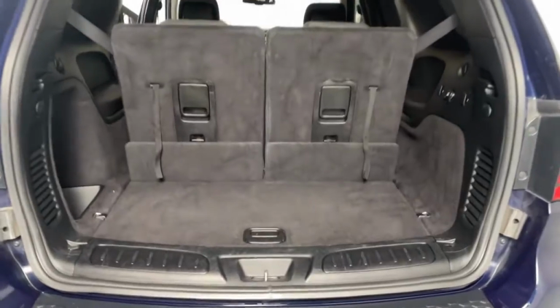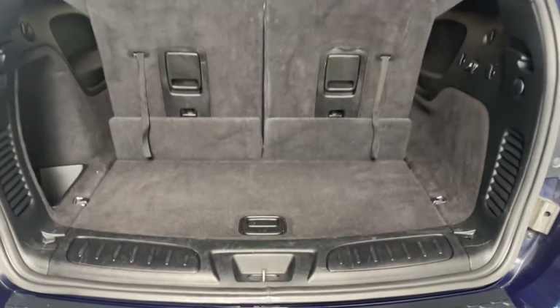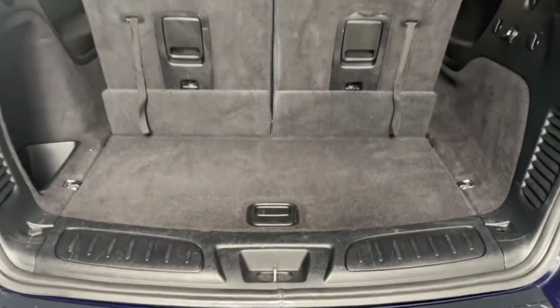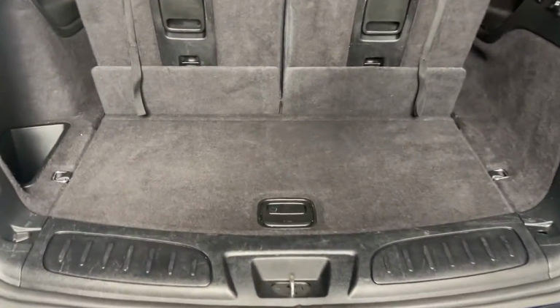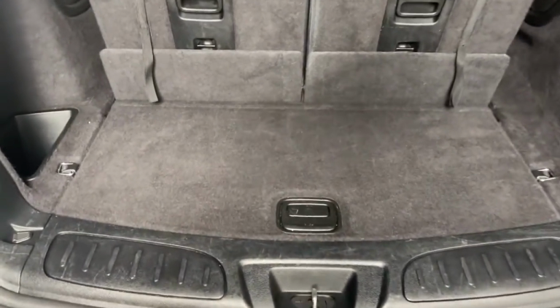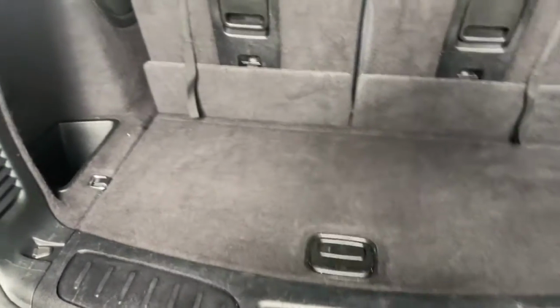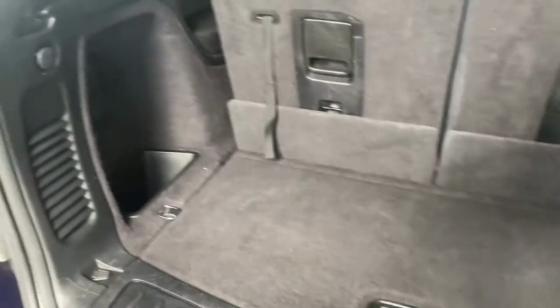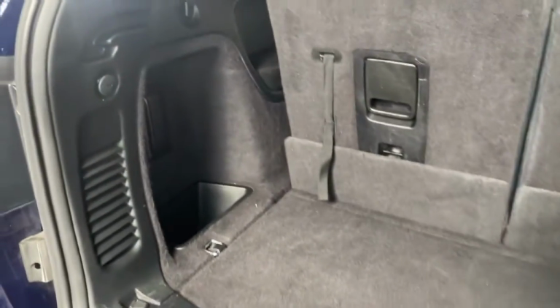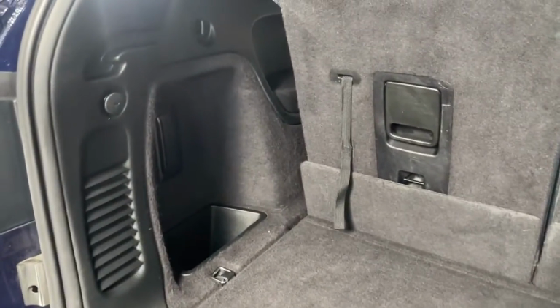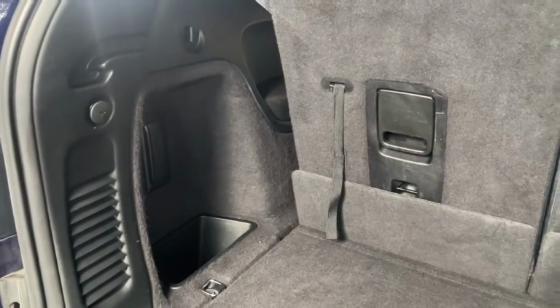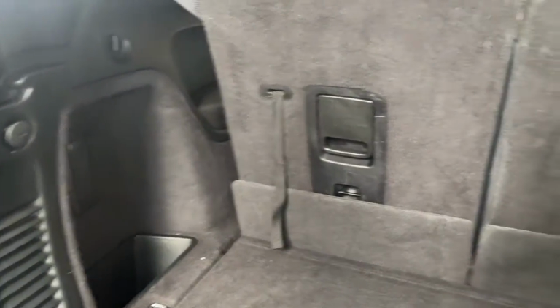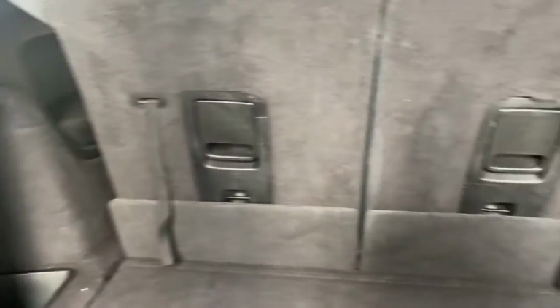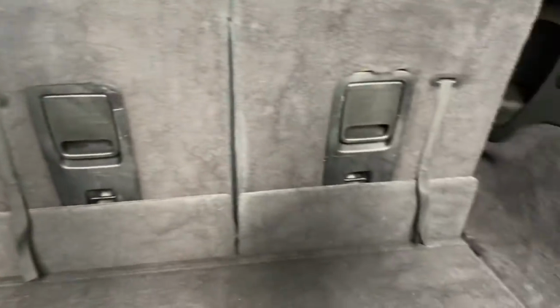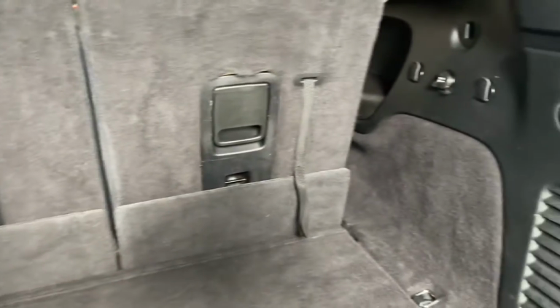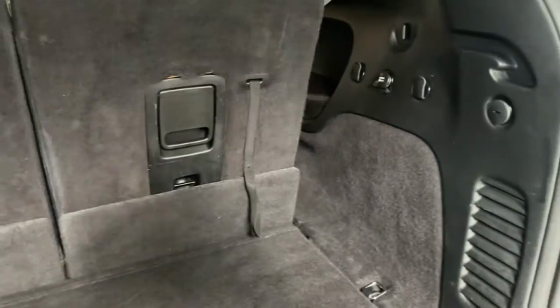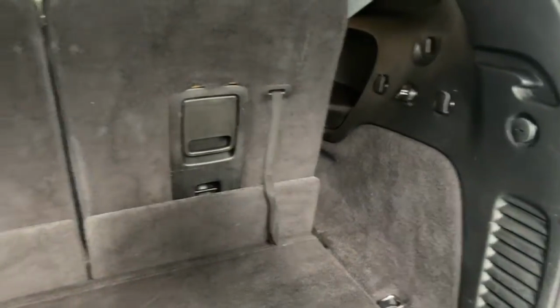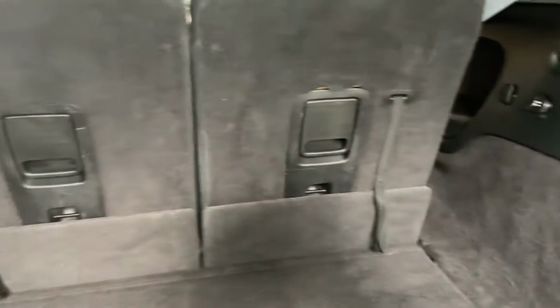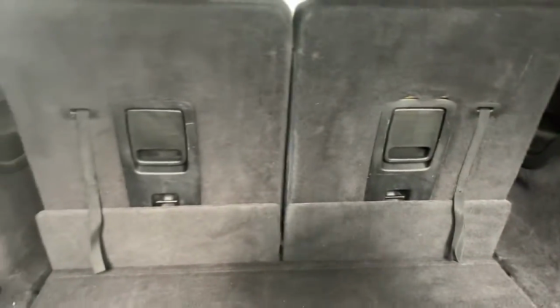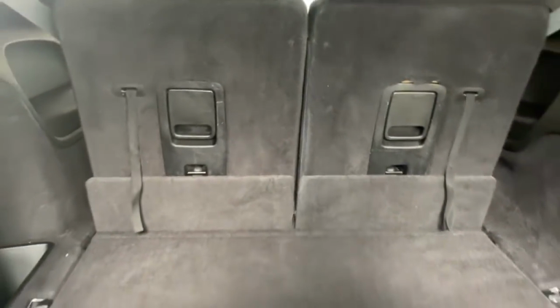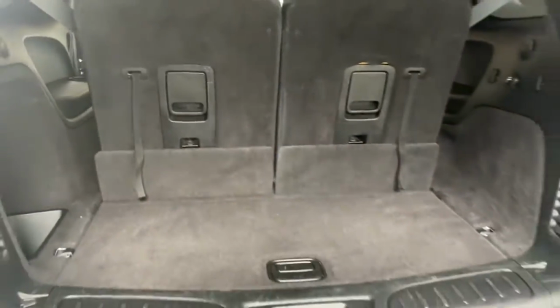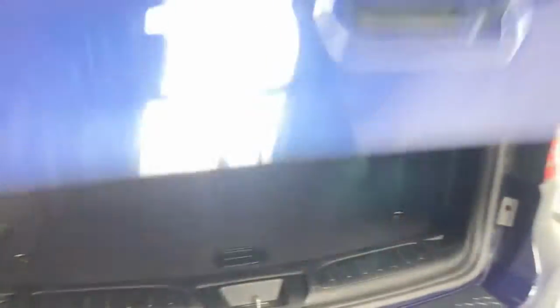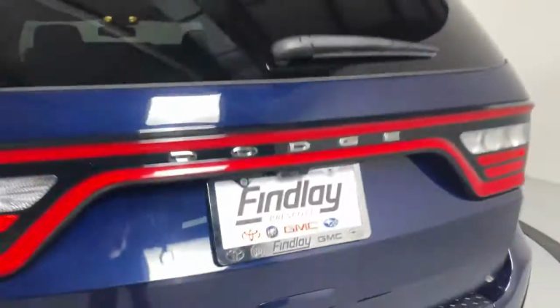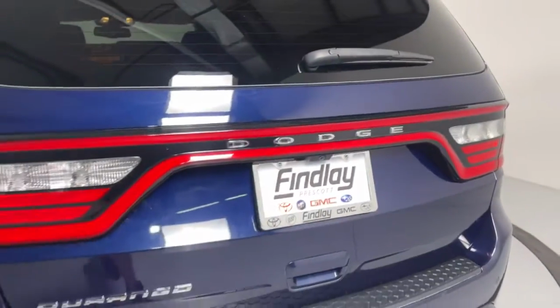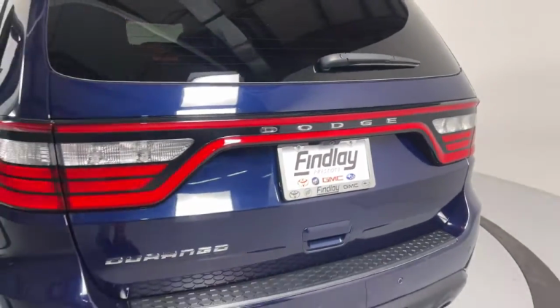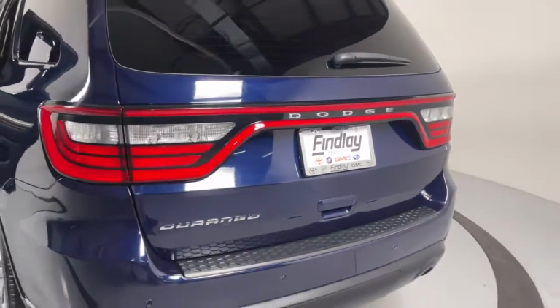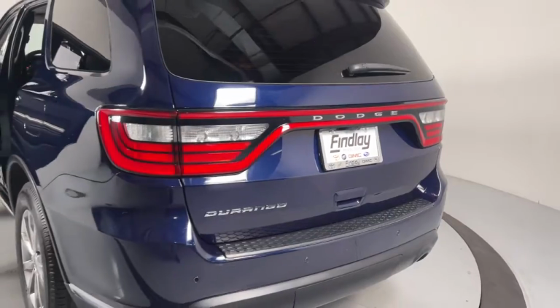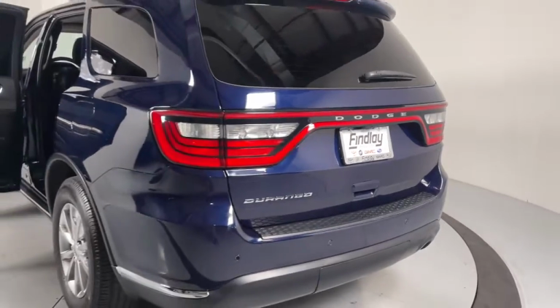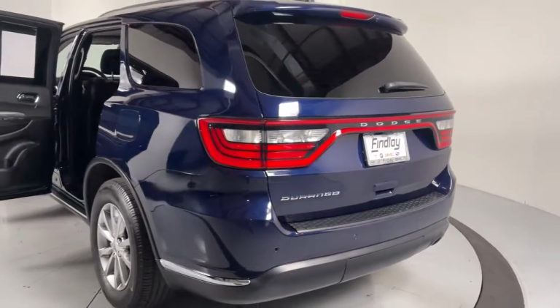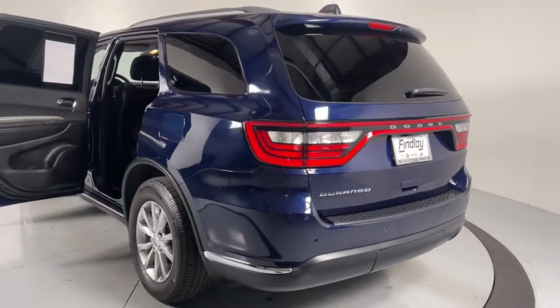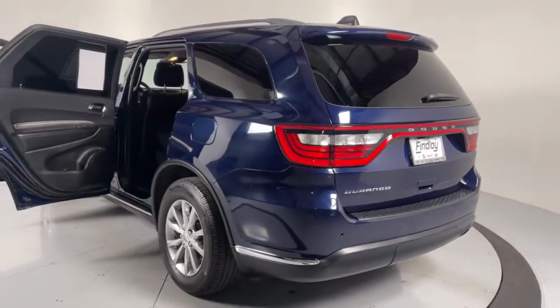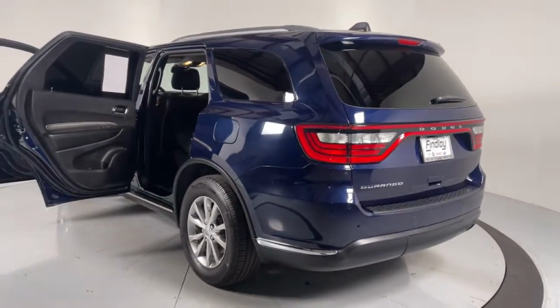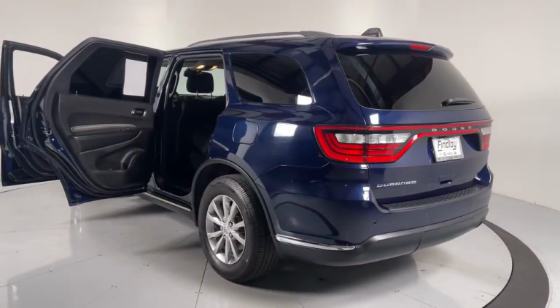These are just some of the great options this vehicle comes with: electronic stability control, leather-wrapped steering wheel, trip computer, power windows, bucket seats, four-wheel disc brakes, and power steering.